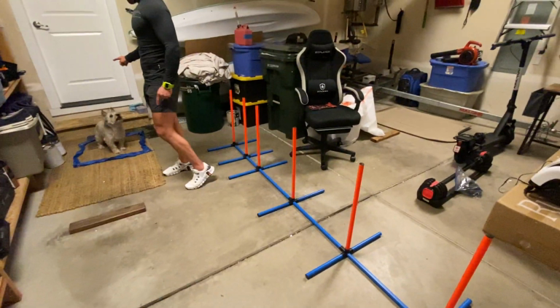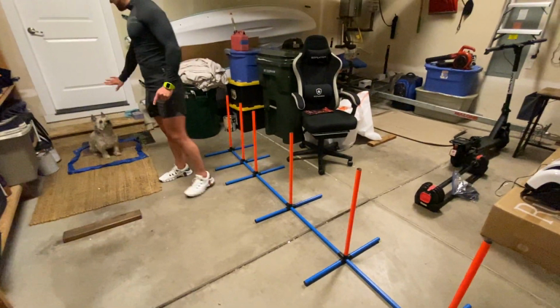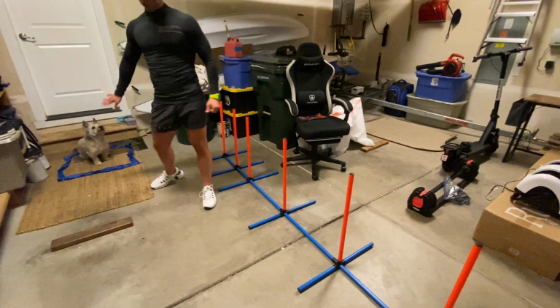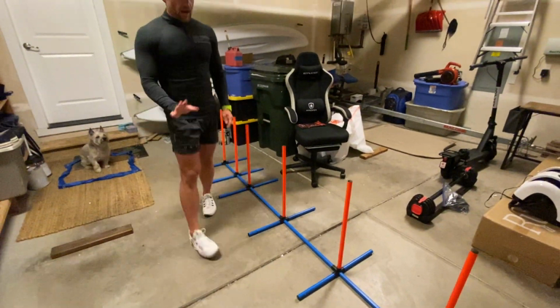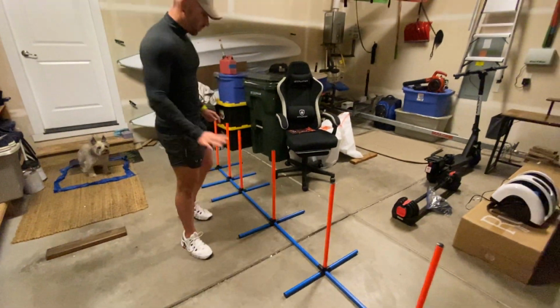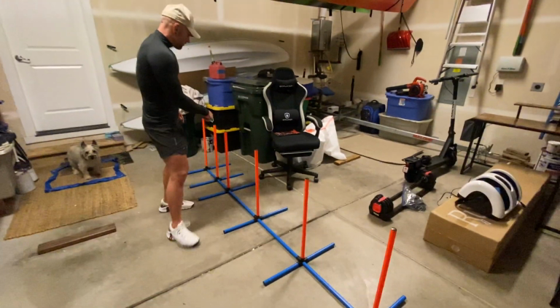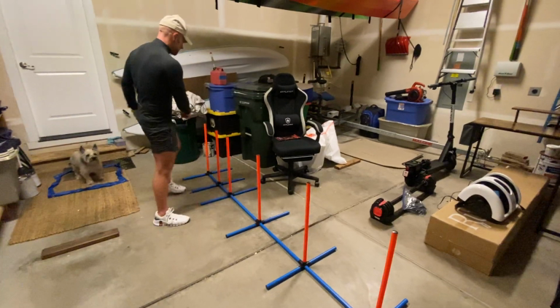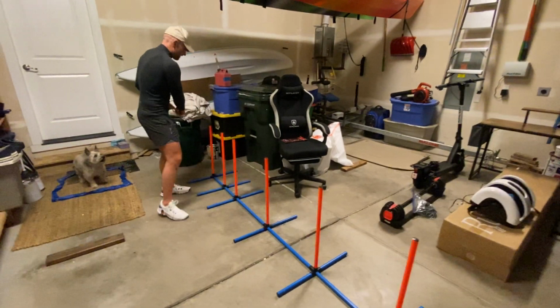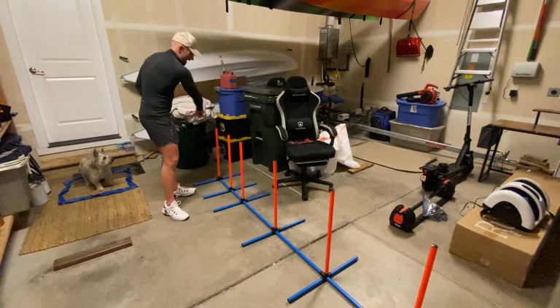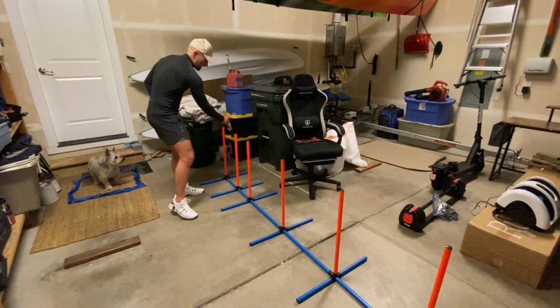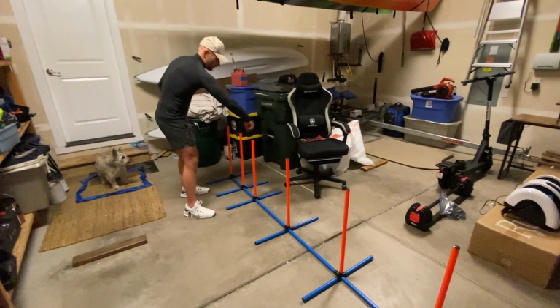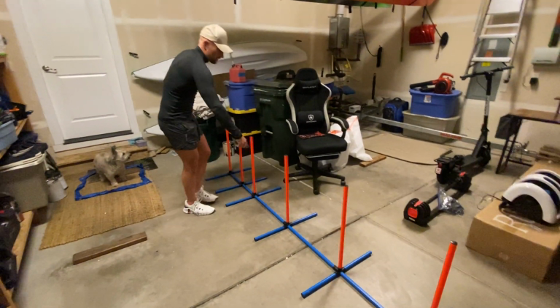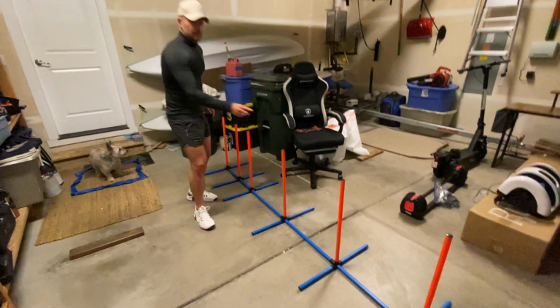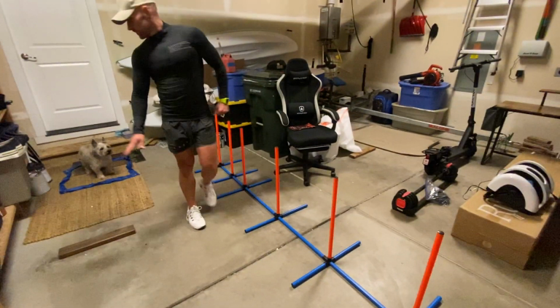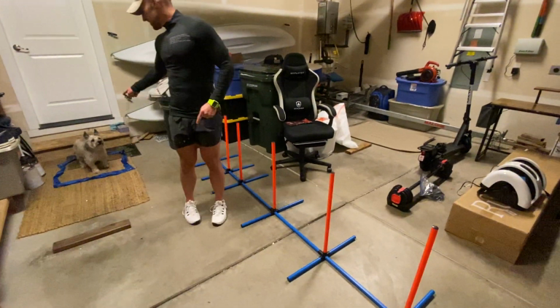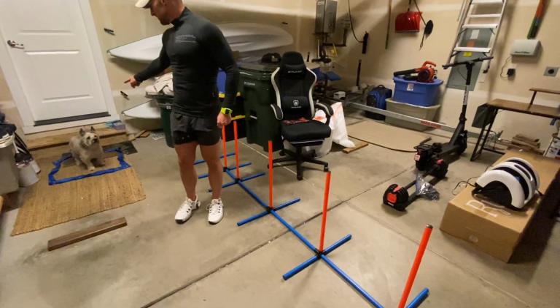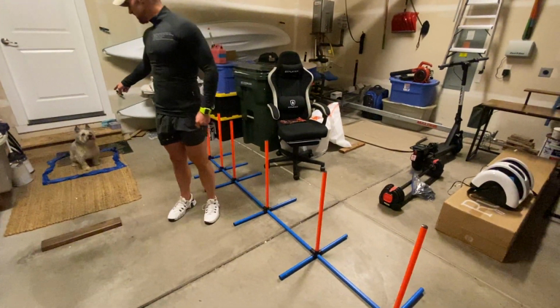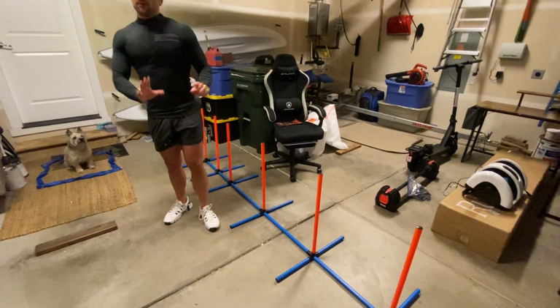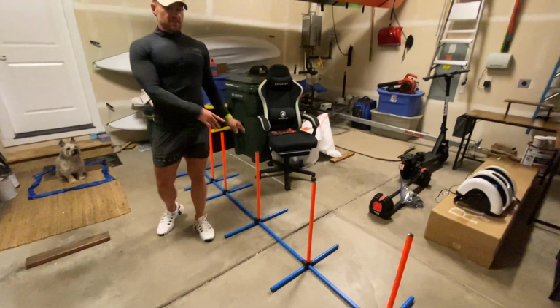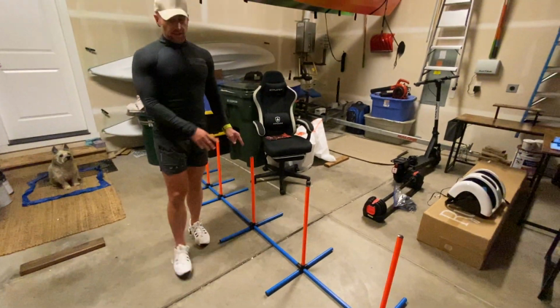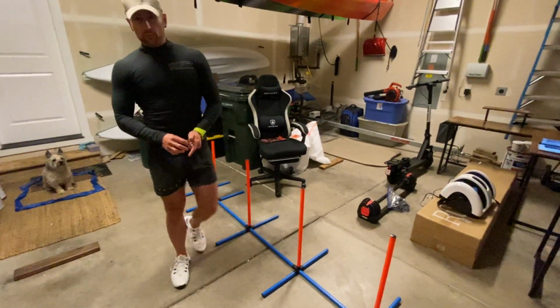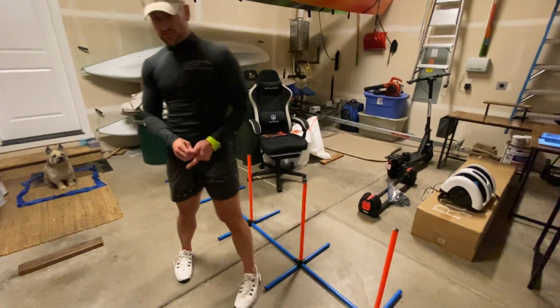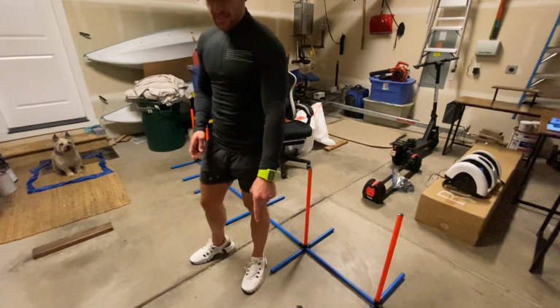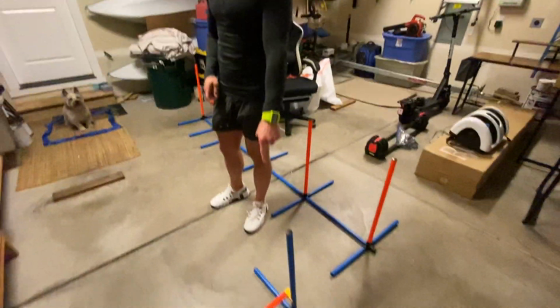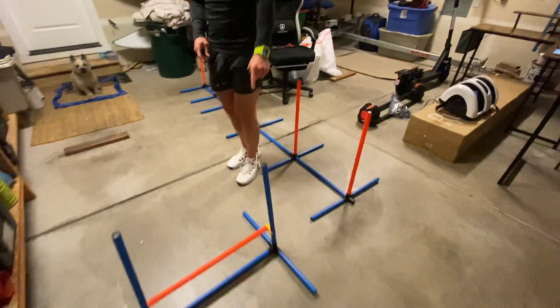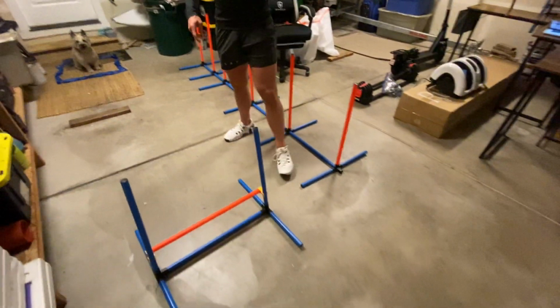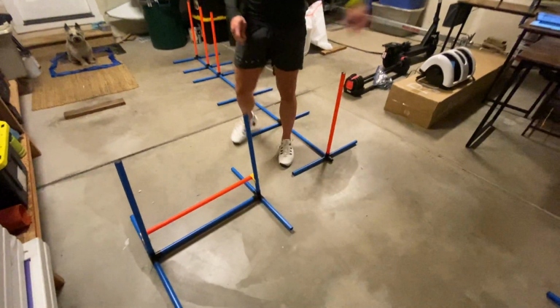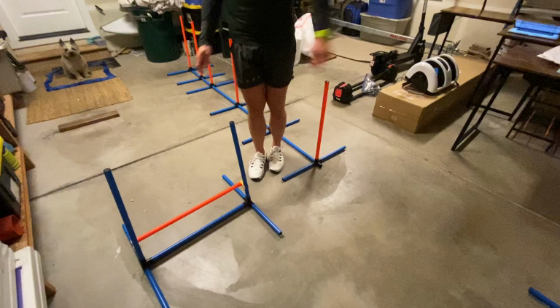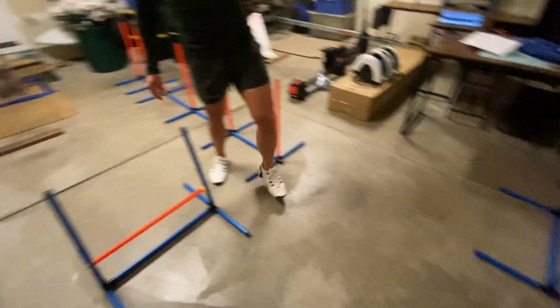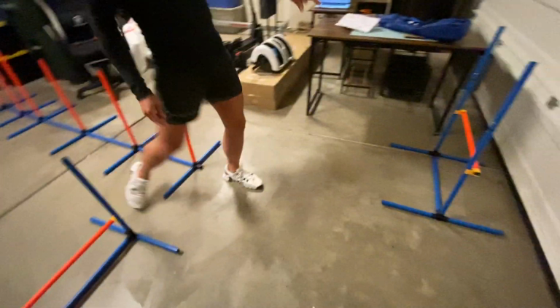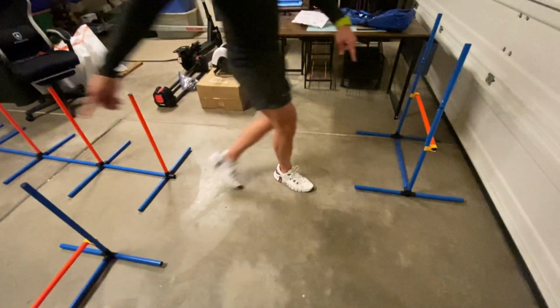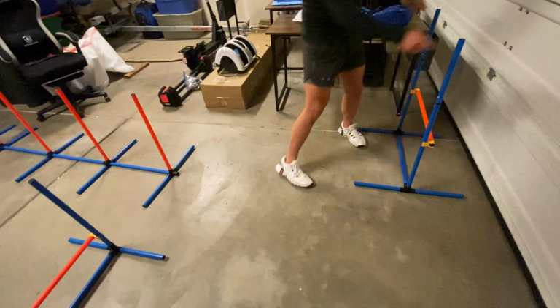Now stay. So what you have is you have the ladder where they can go in between. We've not taught him that yet, but we have started to mess around with this. So these are the hurdles. There's one there and one here.